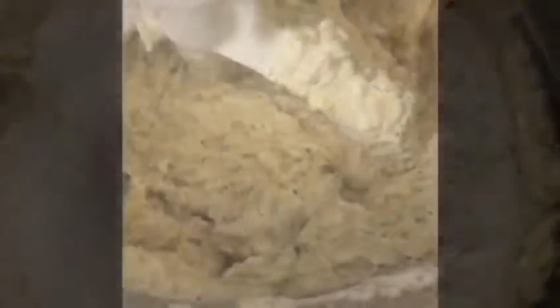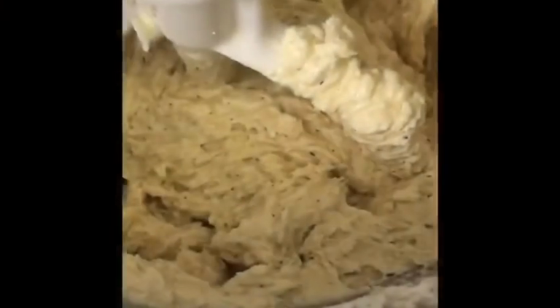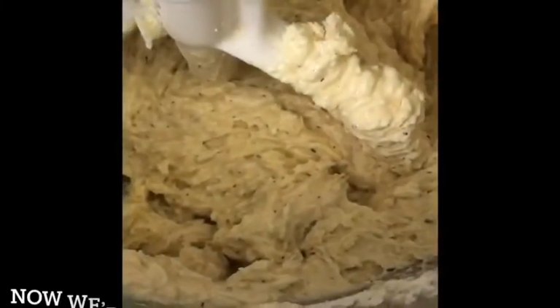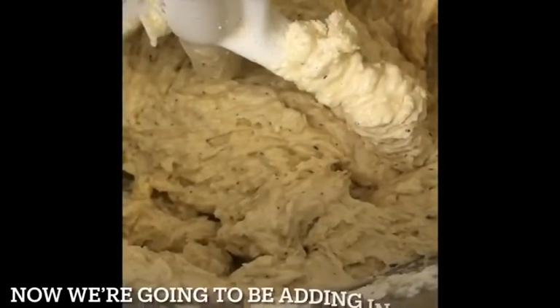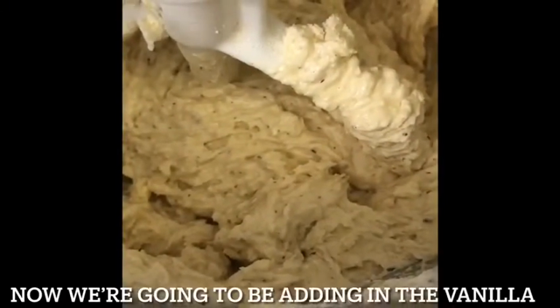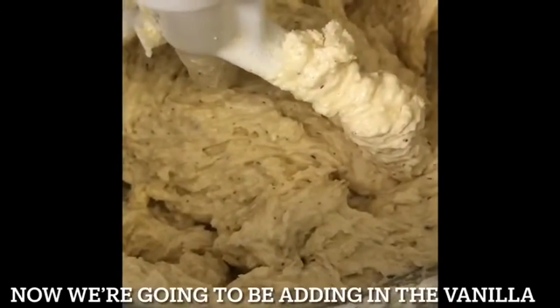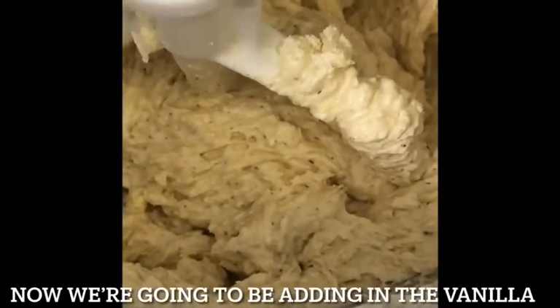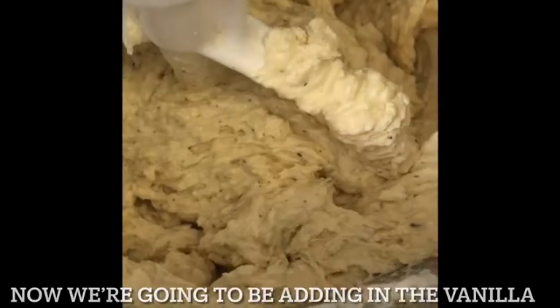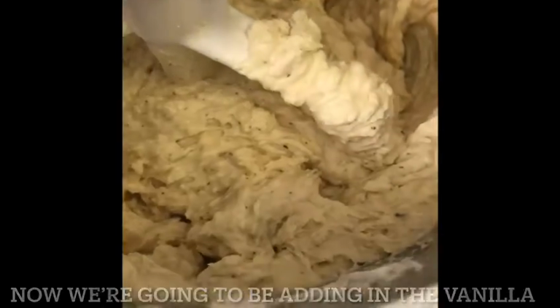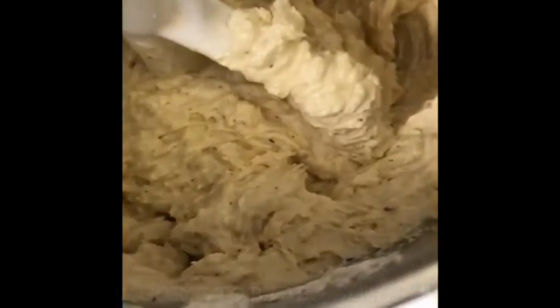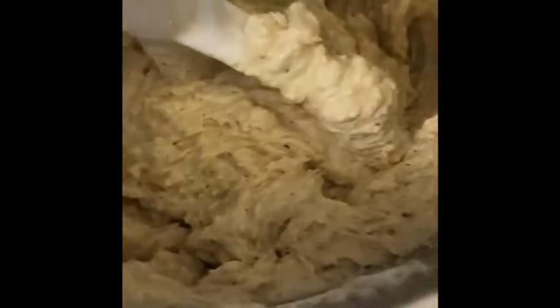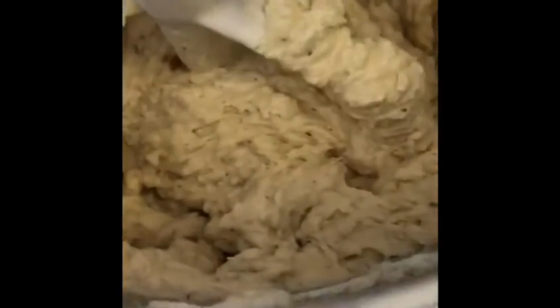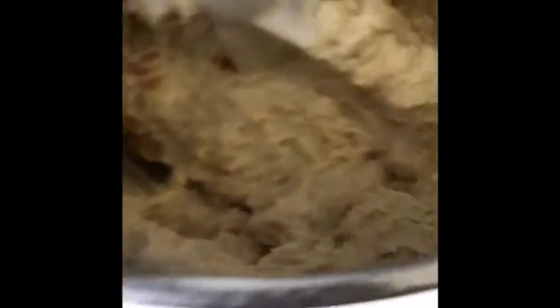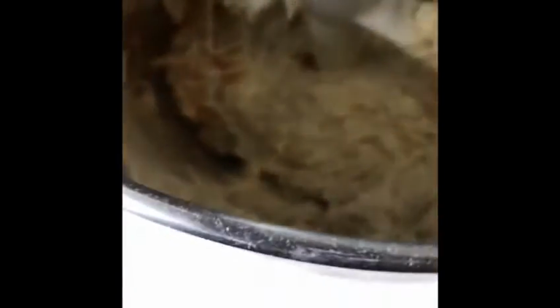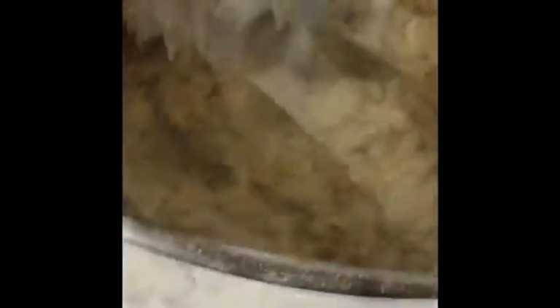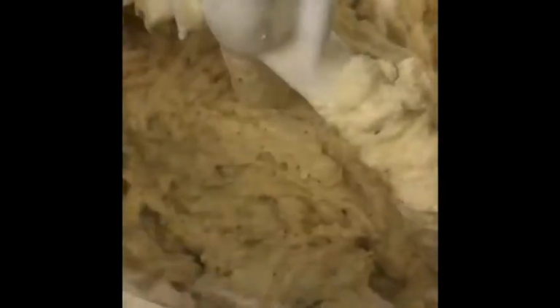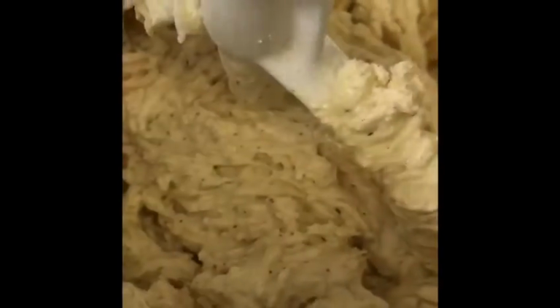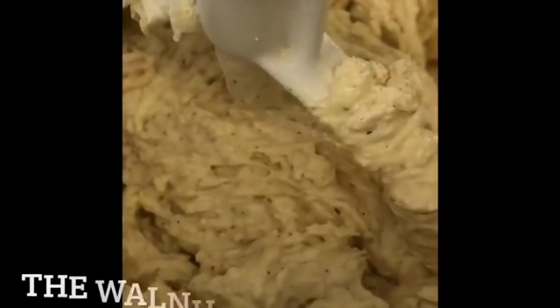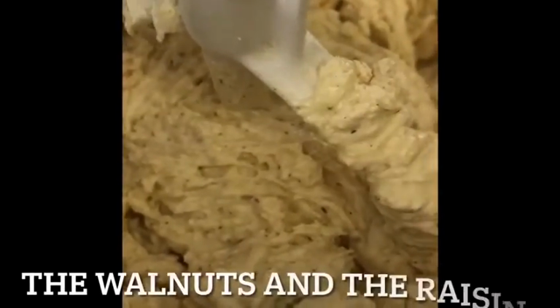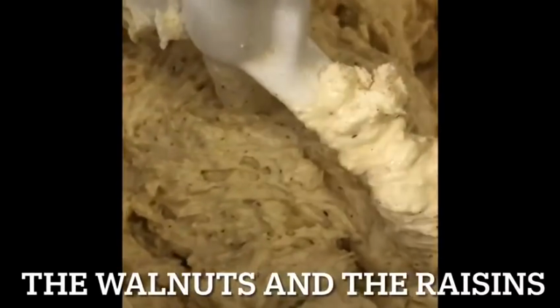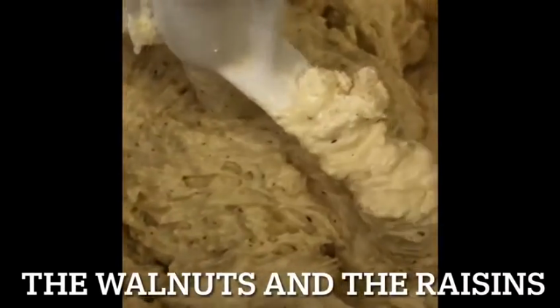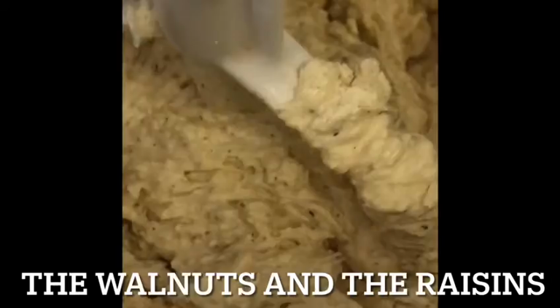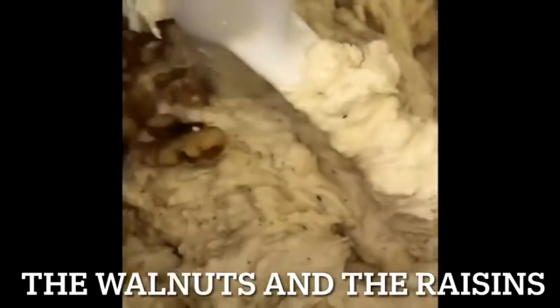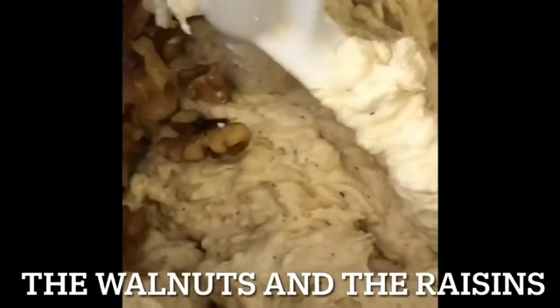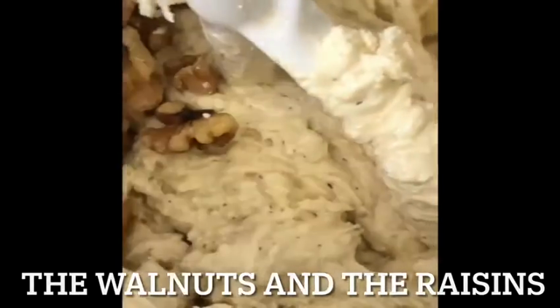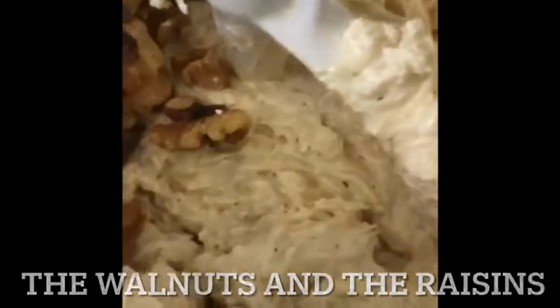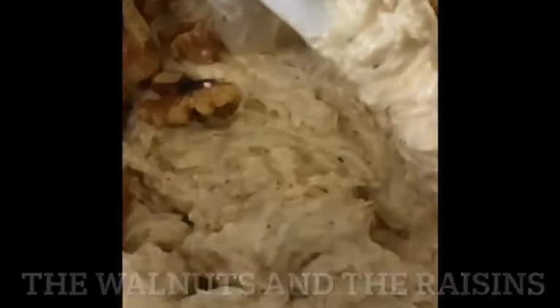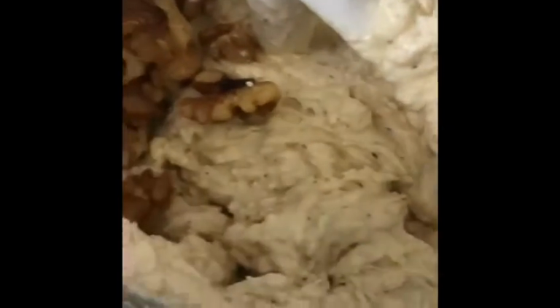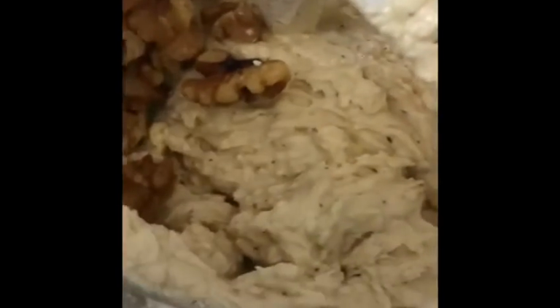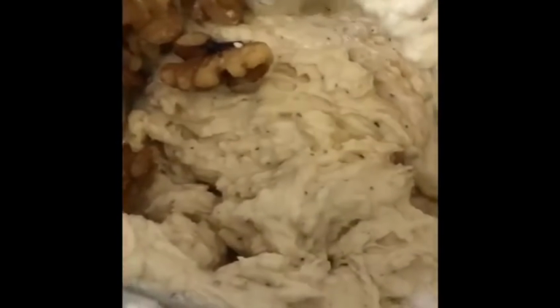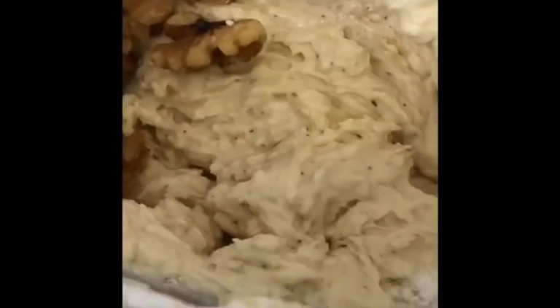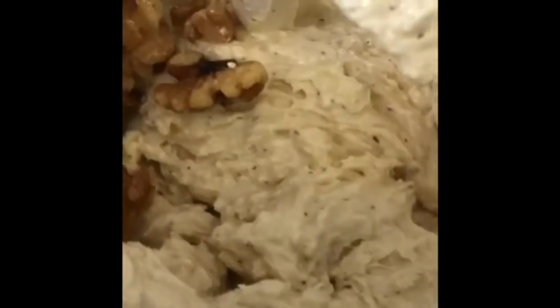Now we're going to be adding in the vanilla, the walnuts, and the raisins.